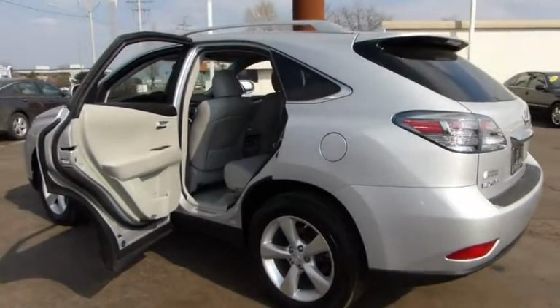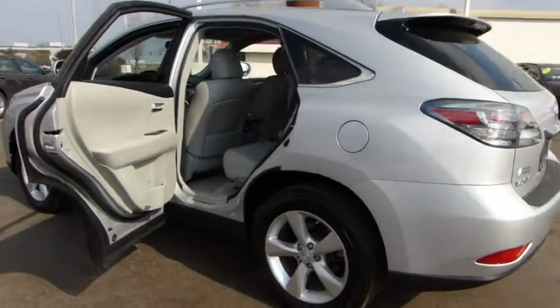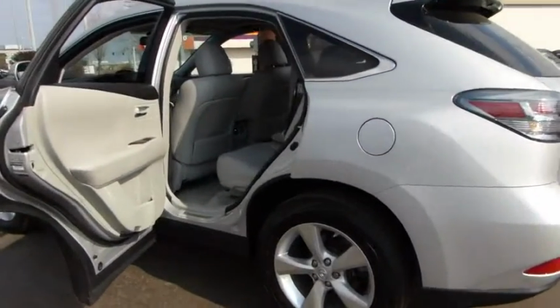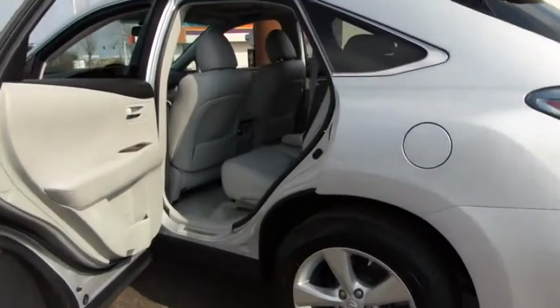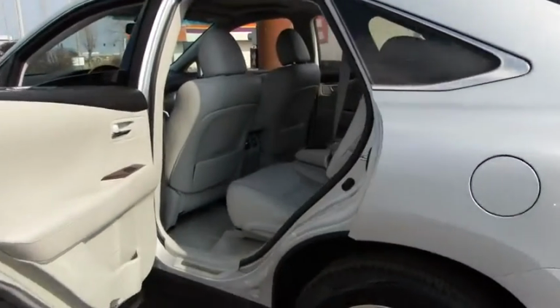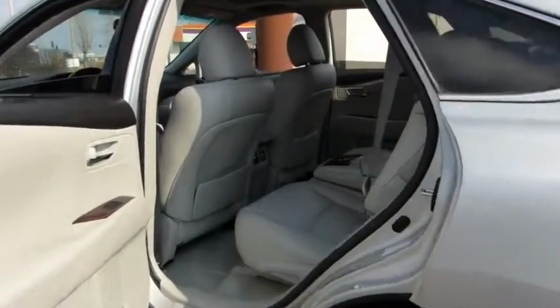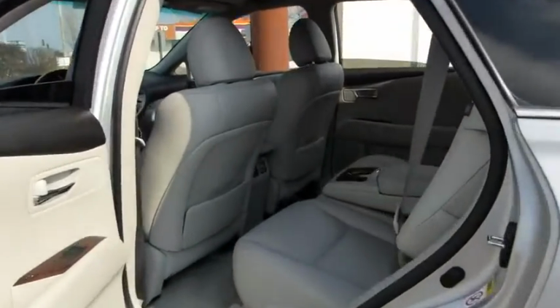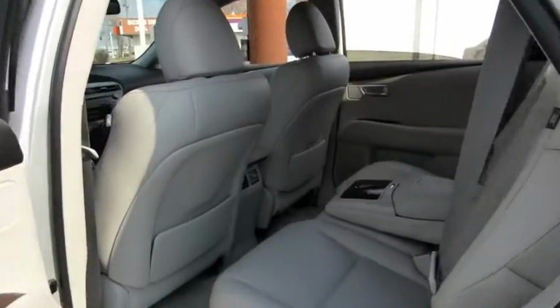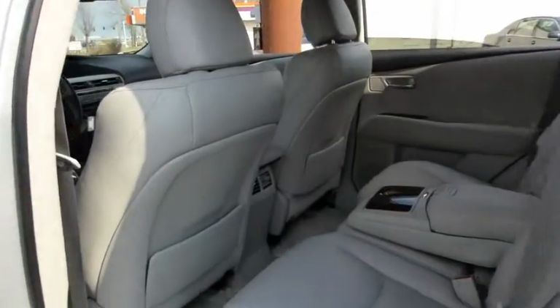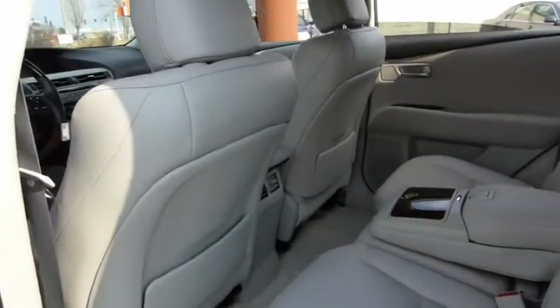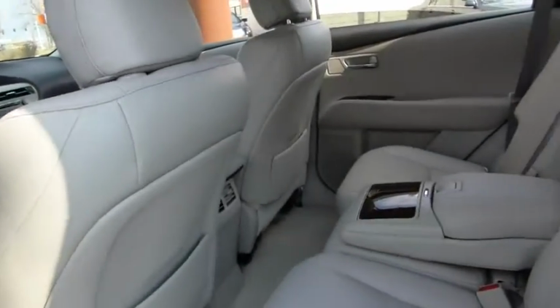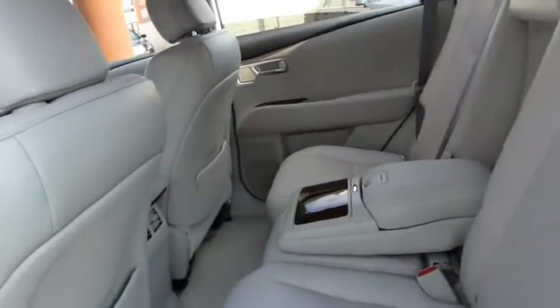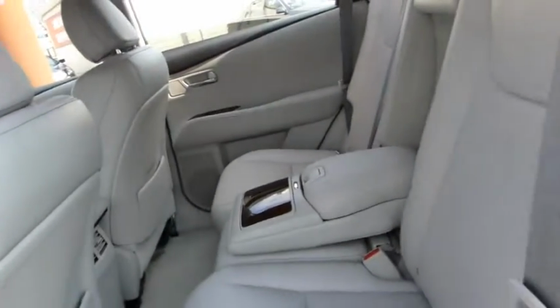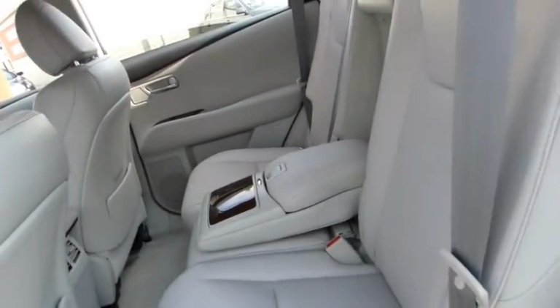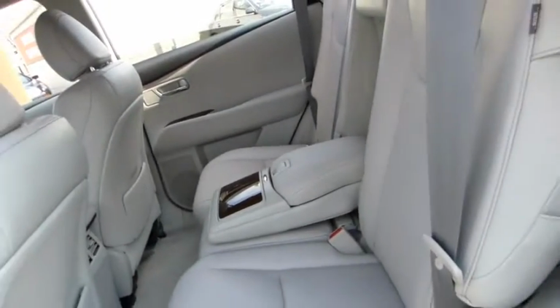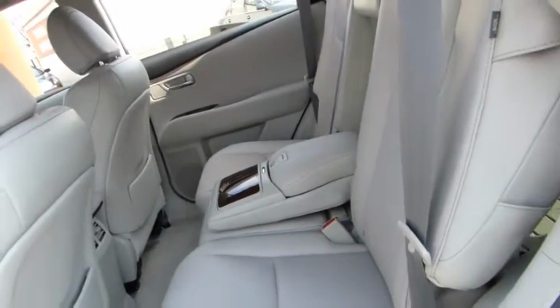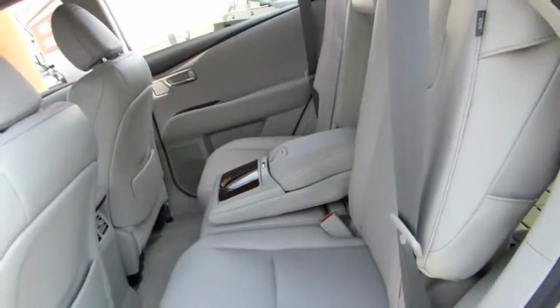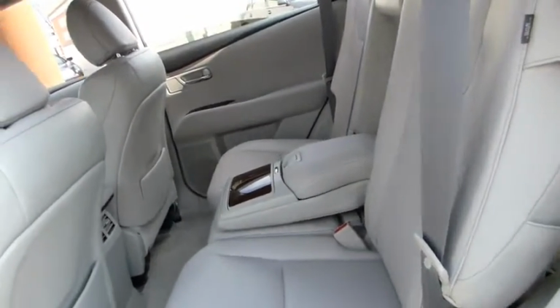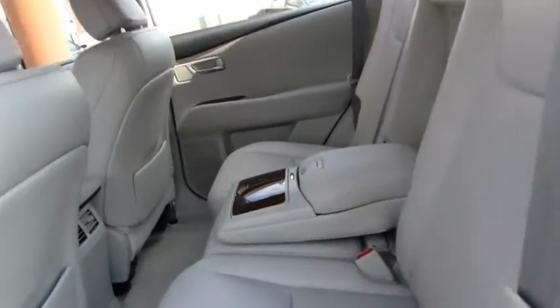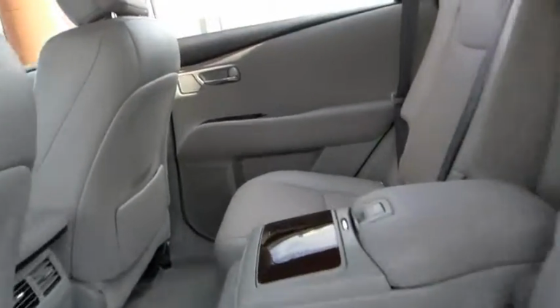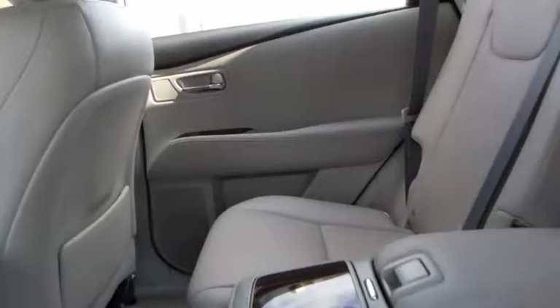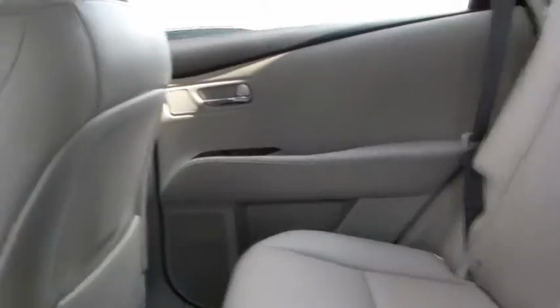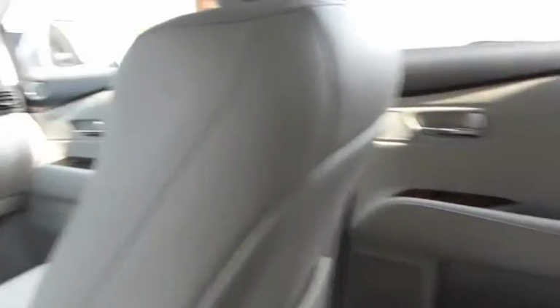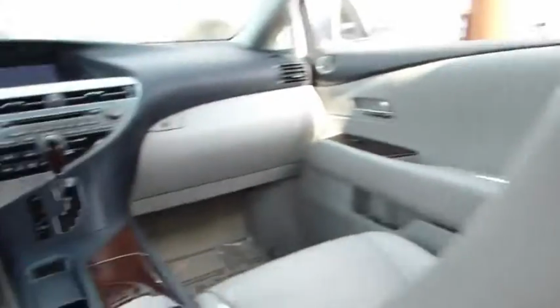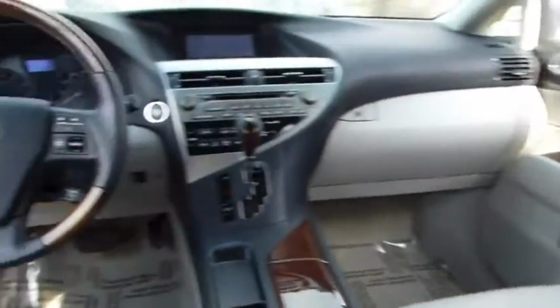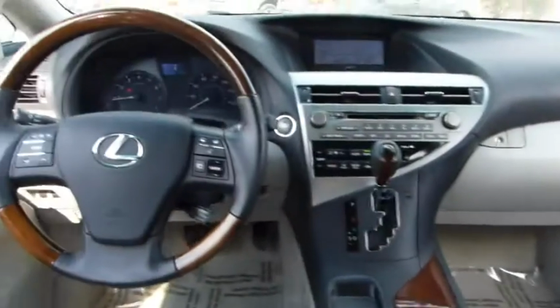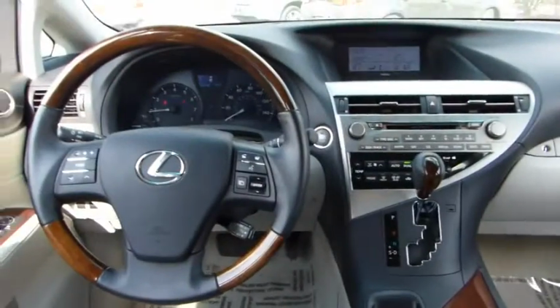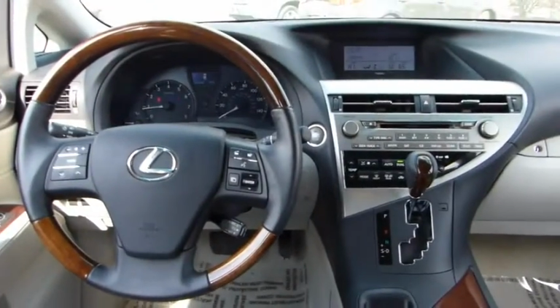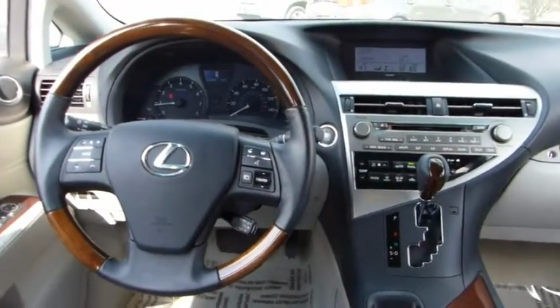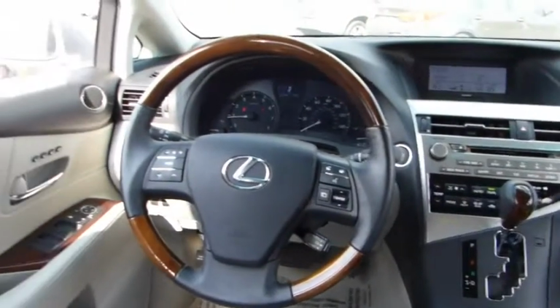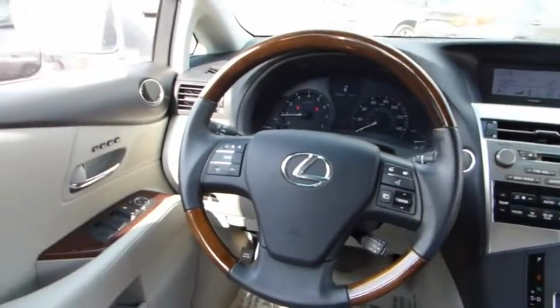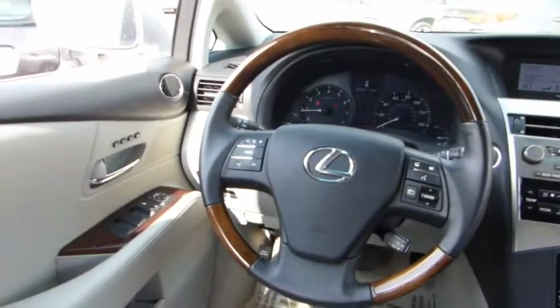Stability control, traction control, anti-lock braking system, power passenger seat, all-wheel drive, CD changer, steering wheel audio controls, power steering, adjustable steering wheel.